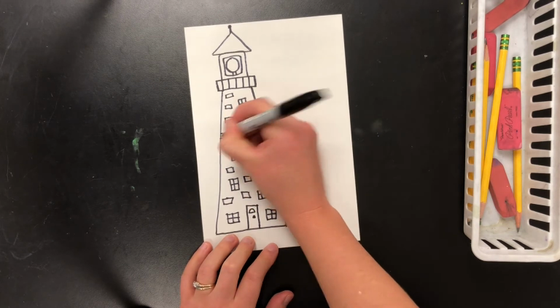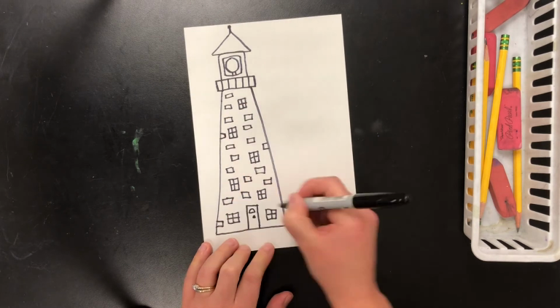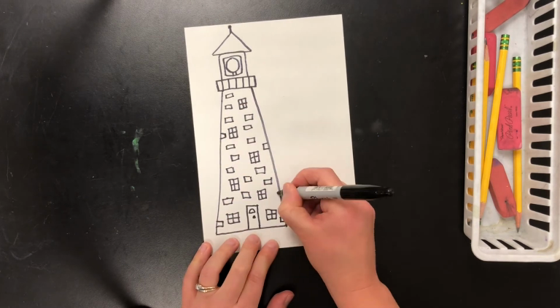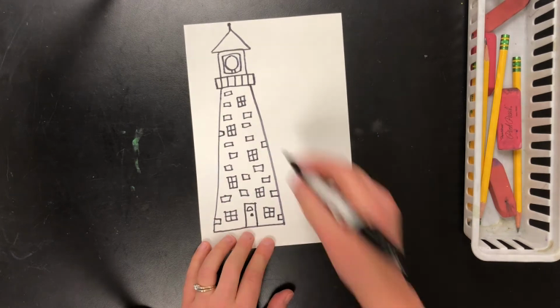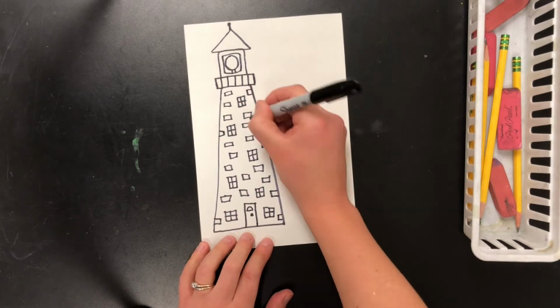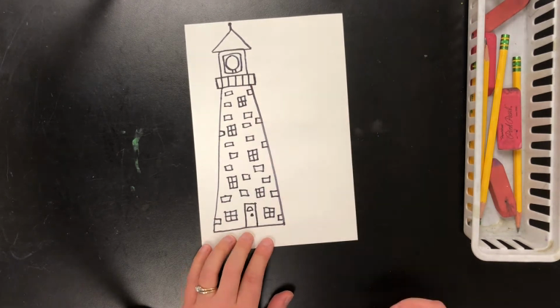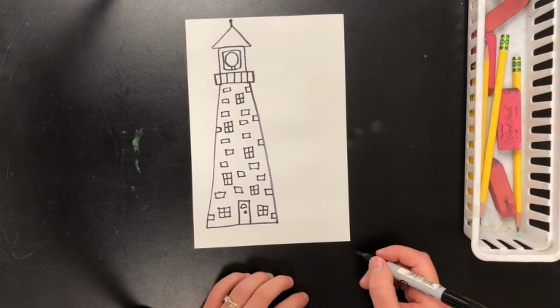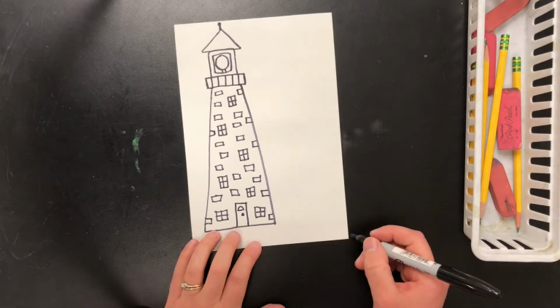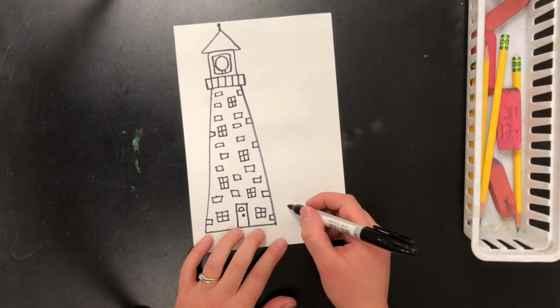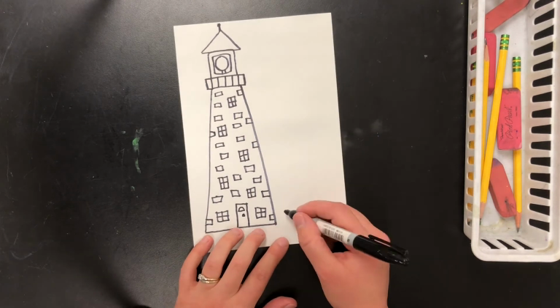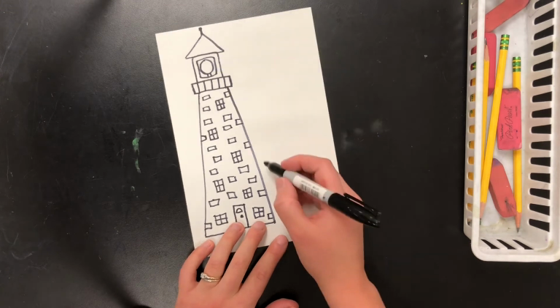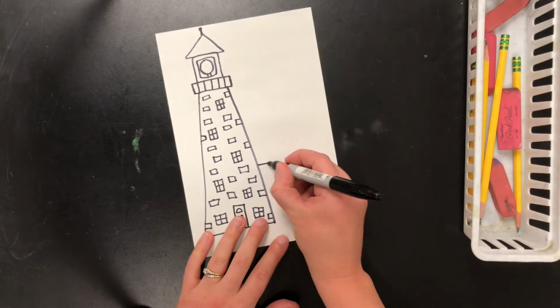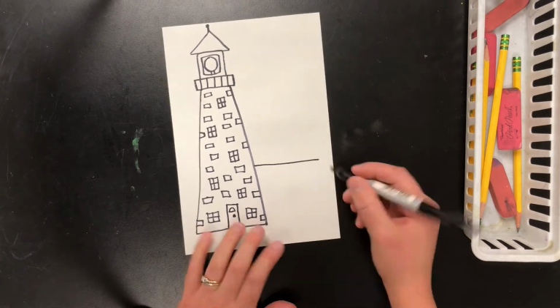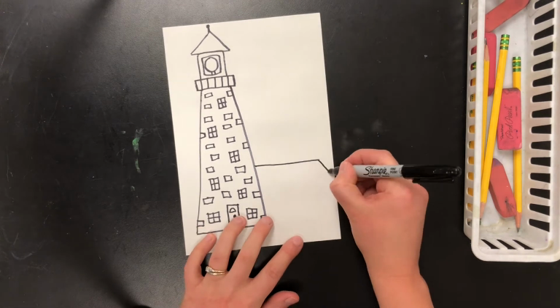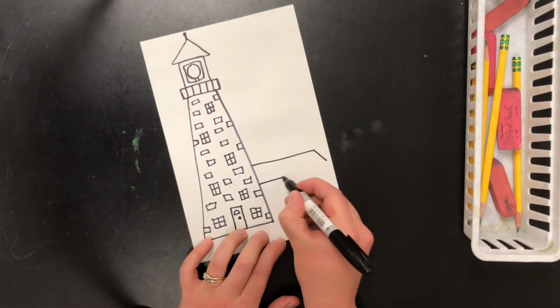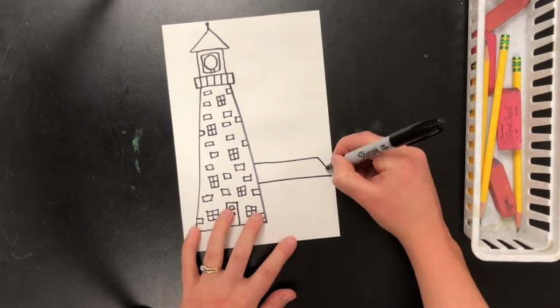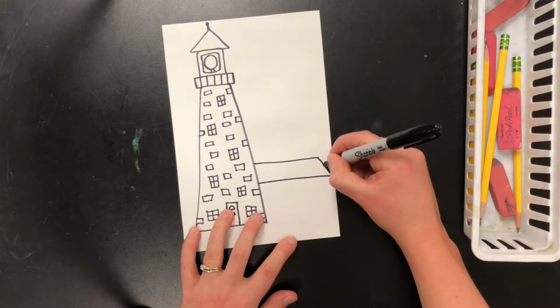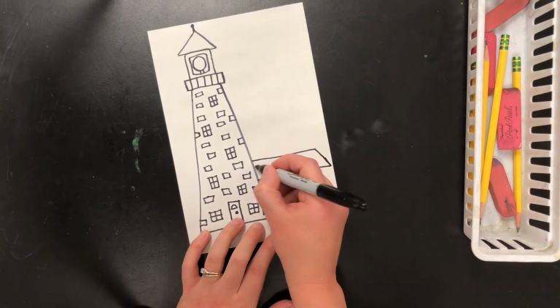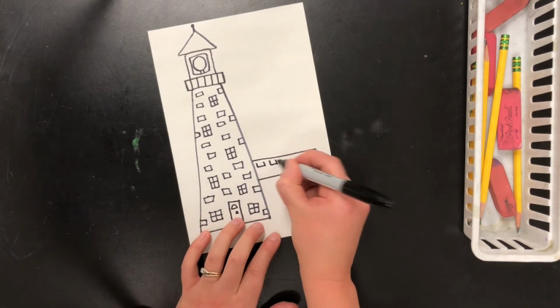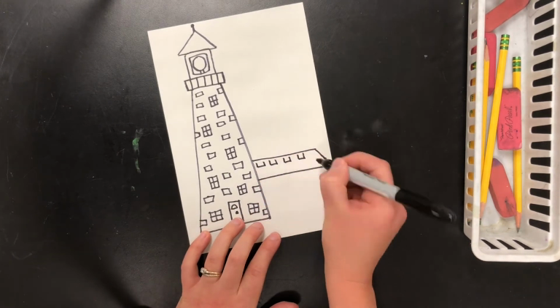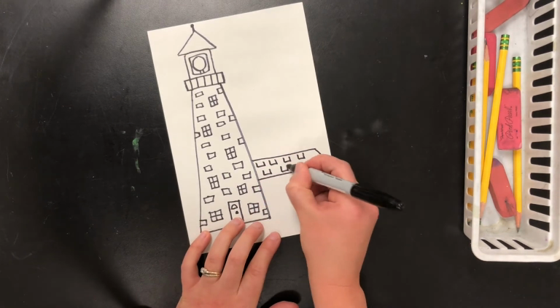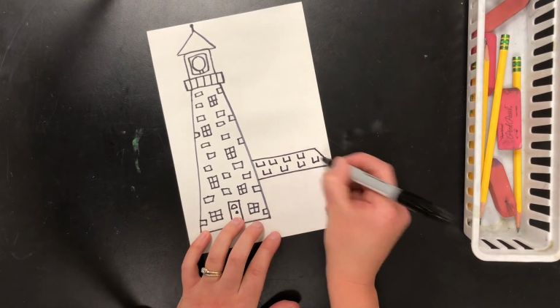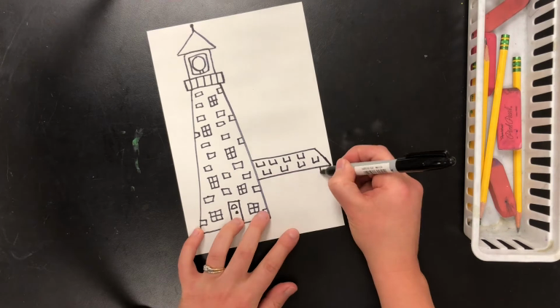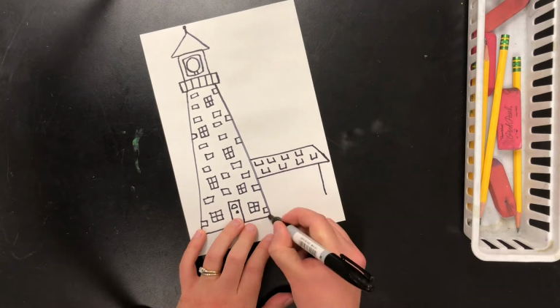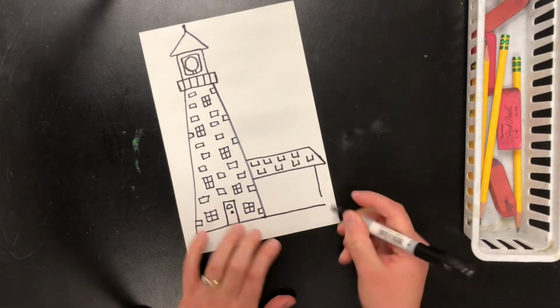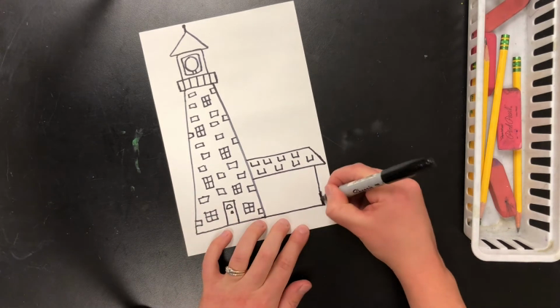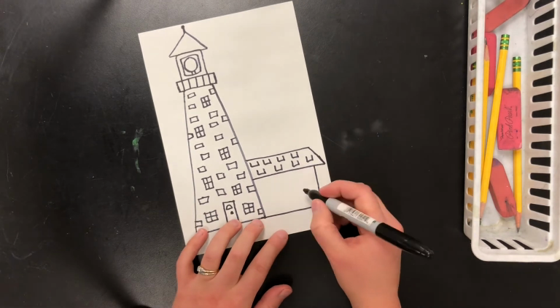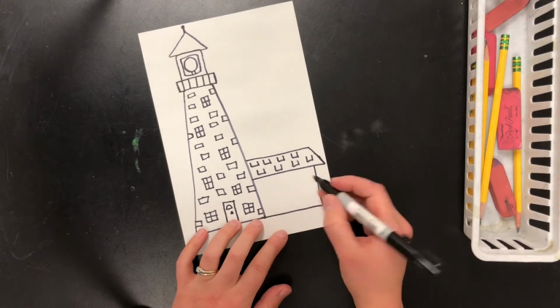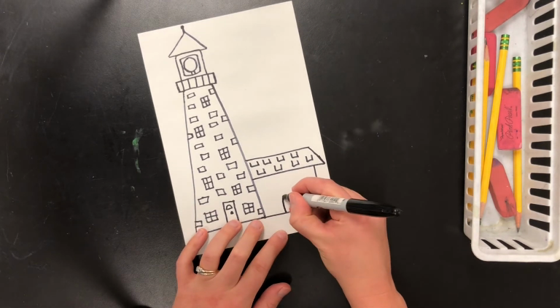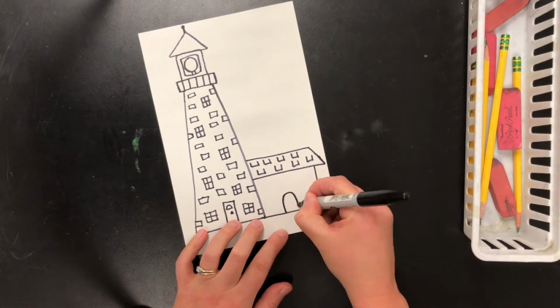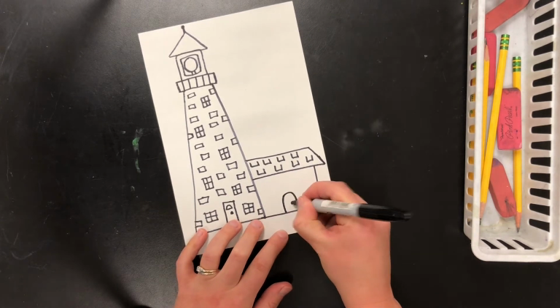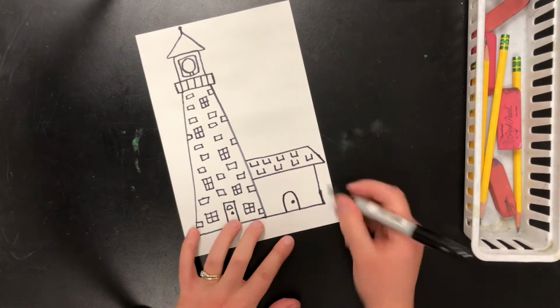I'll put siding on it, a roof with shingles, a door, and a window above it. I'm the architect — I get to plan out how my lighthouse looks. I'll even put a chimney on top of my house too.